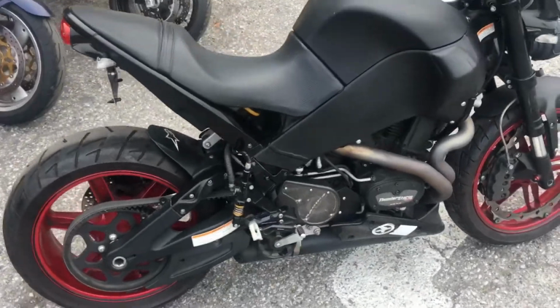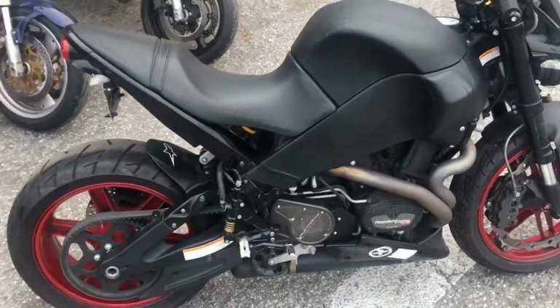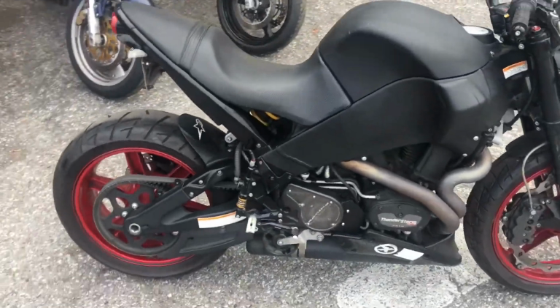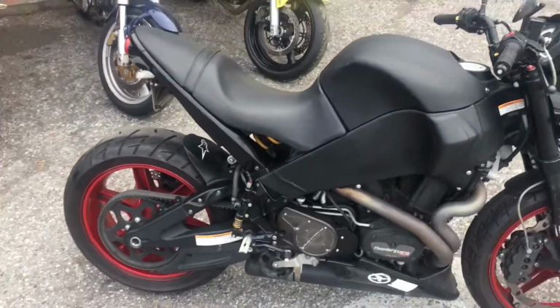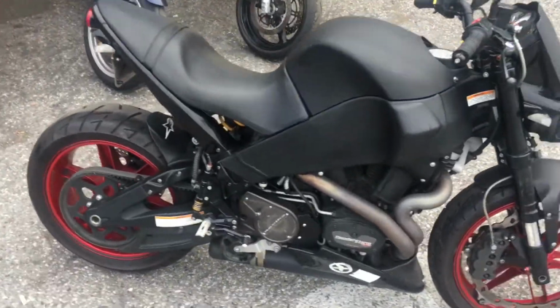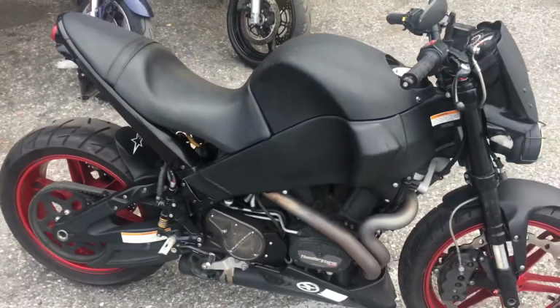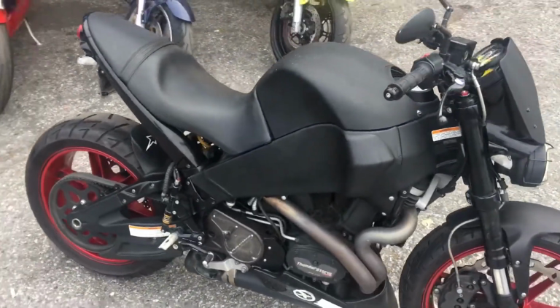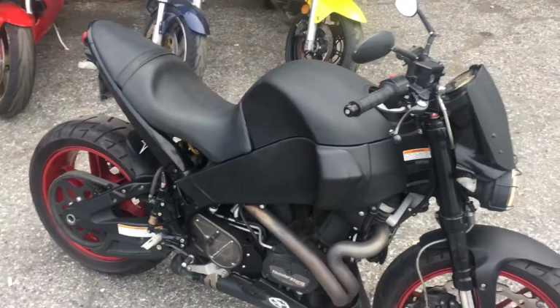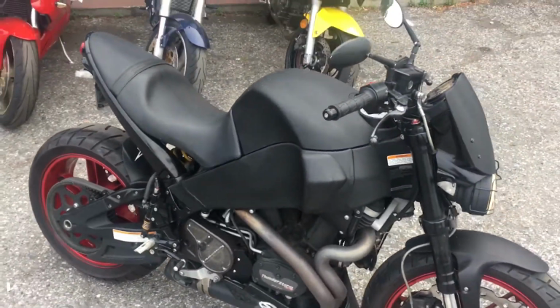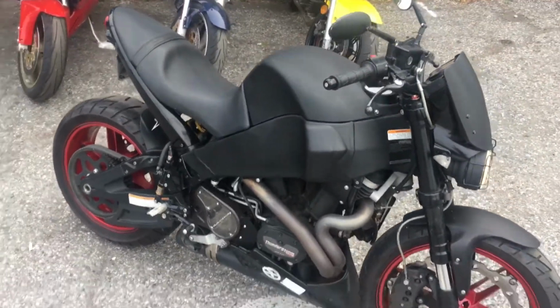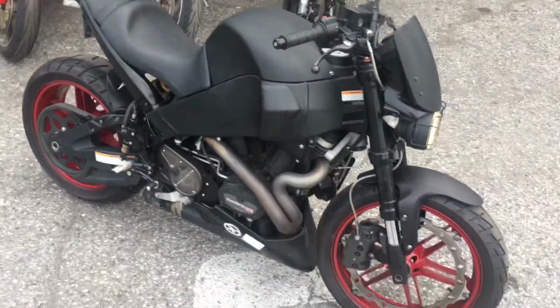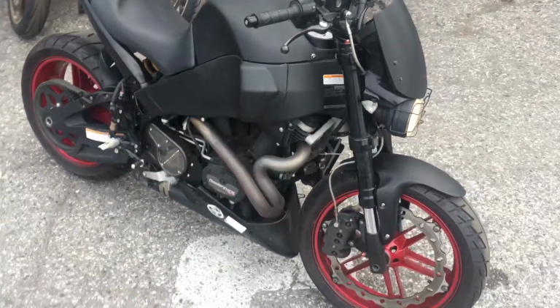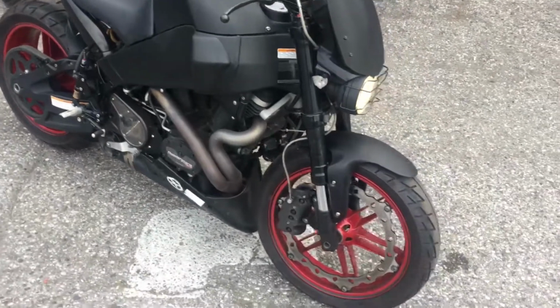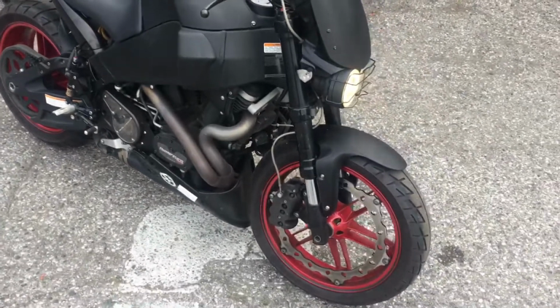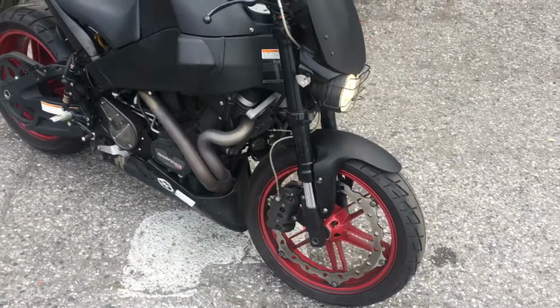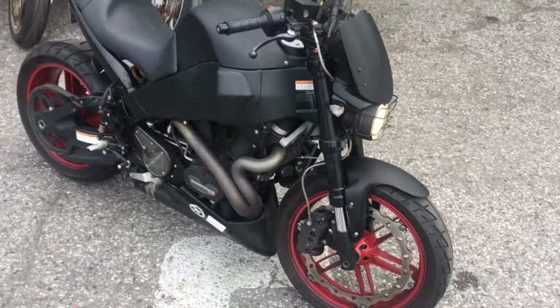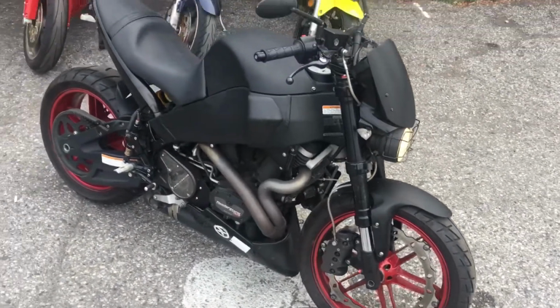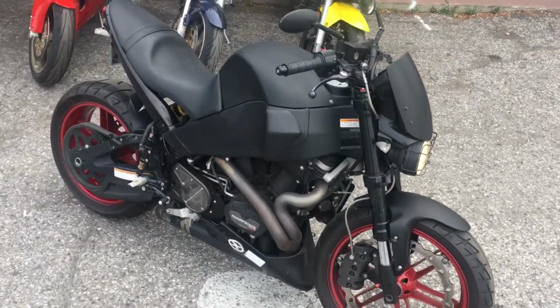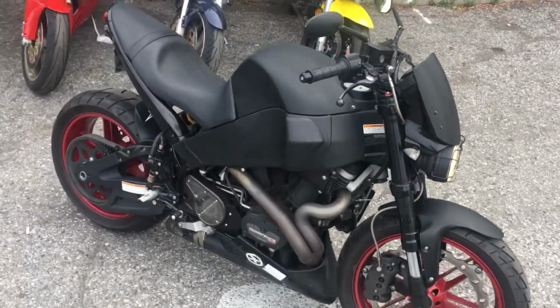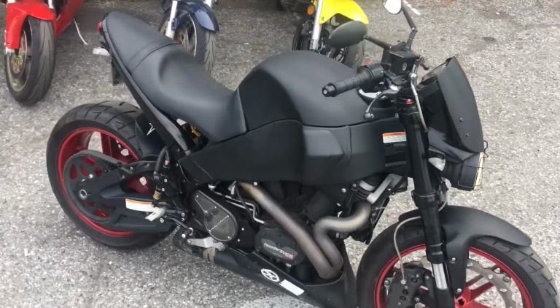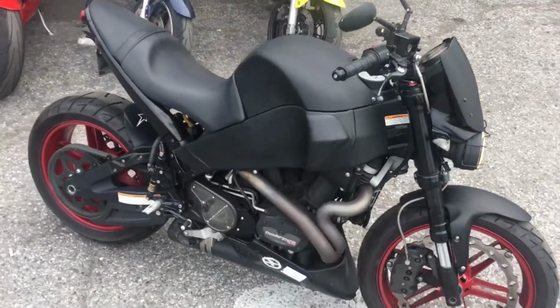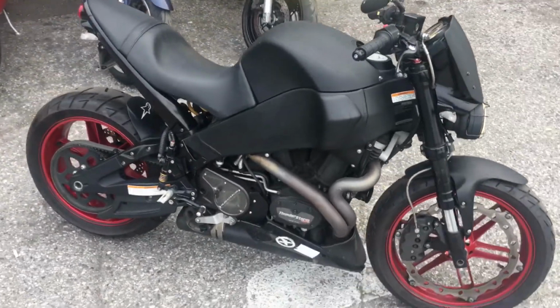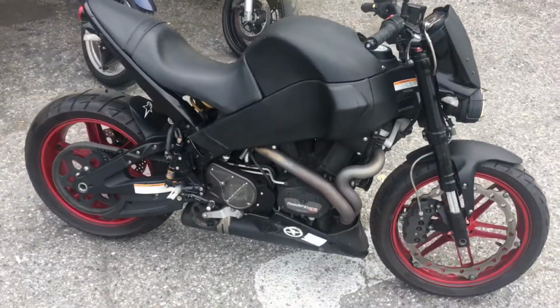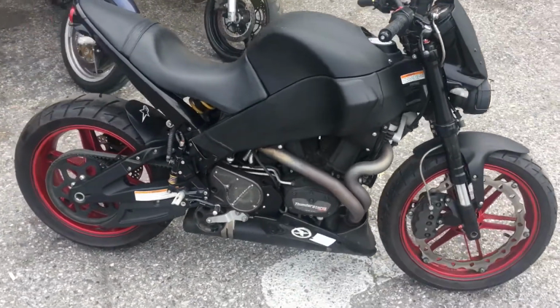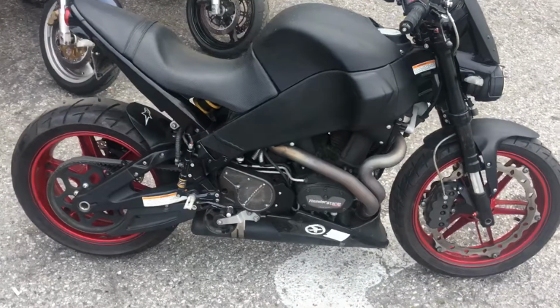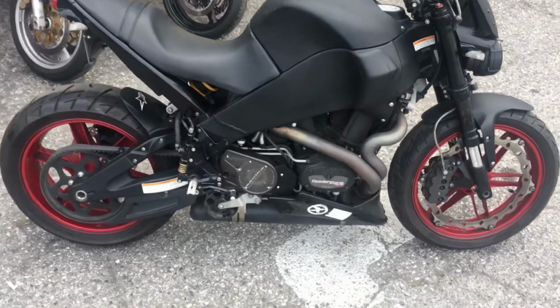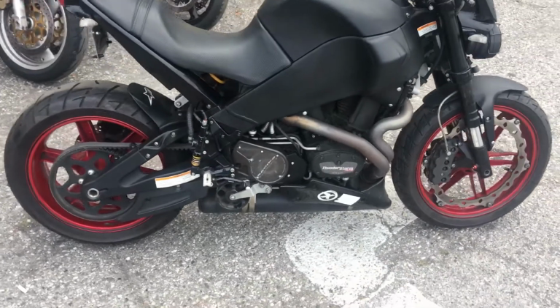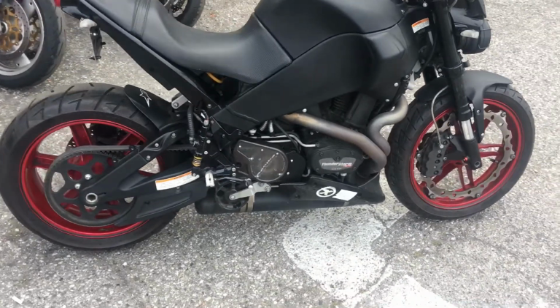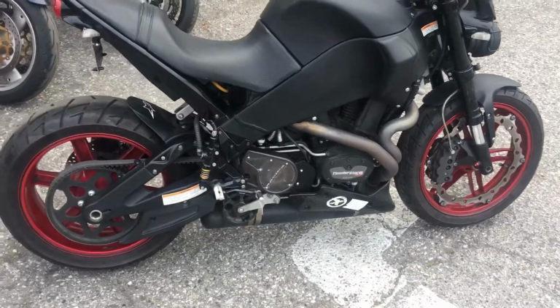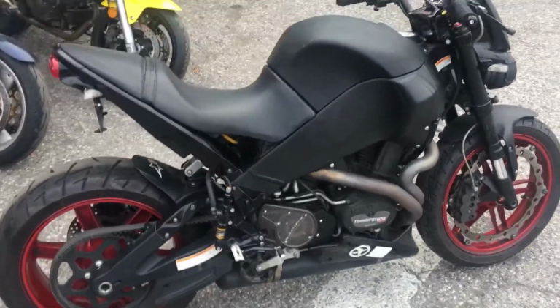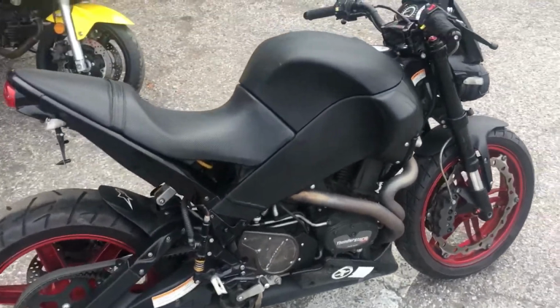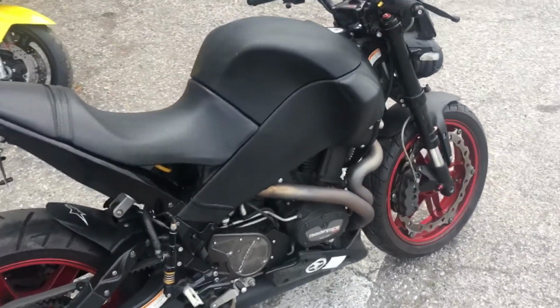Great around town, and a very good deal at only $5,199 with finance options available. Come by Santa Clara Cycle and check it out, or reach us at 408-730-0600.